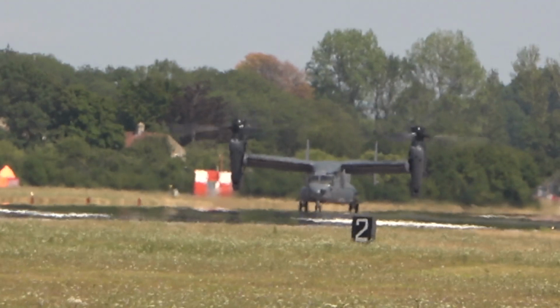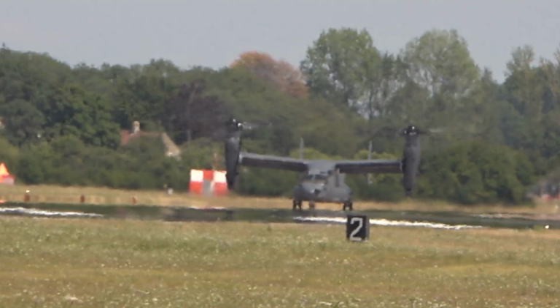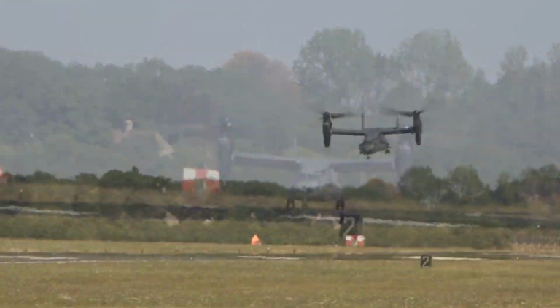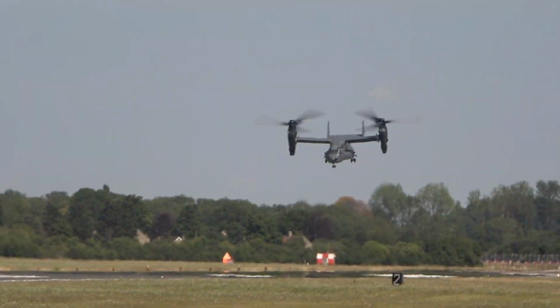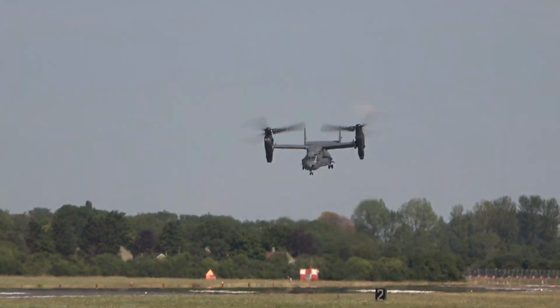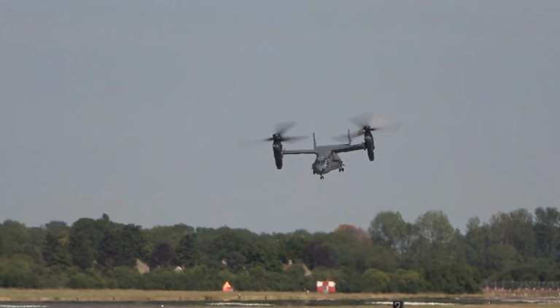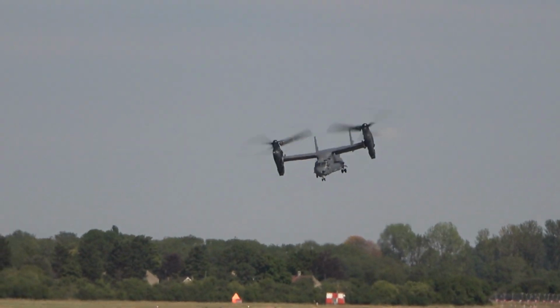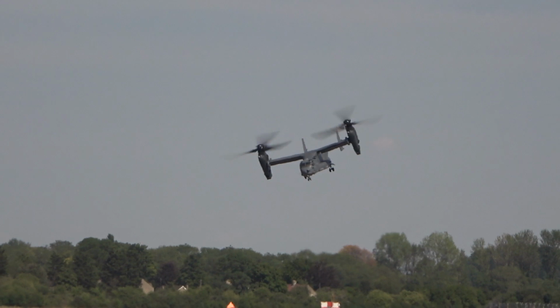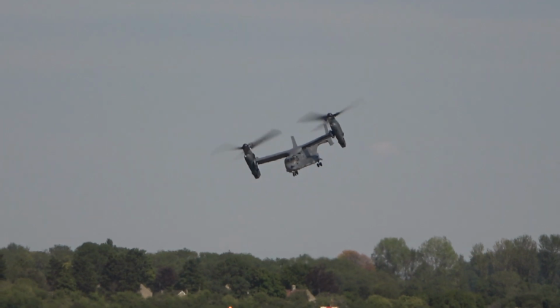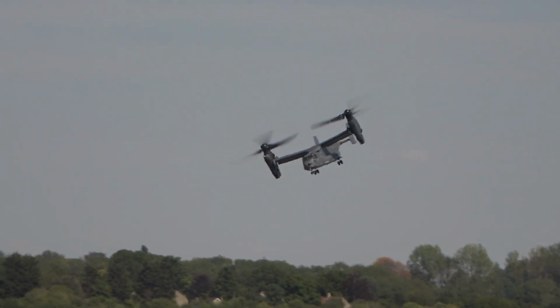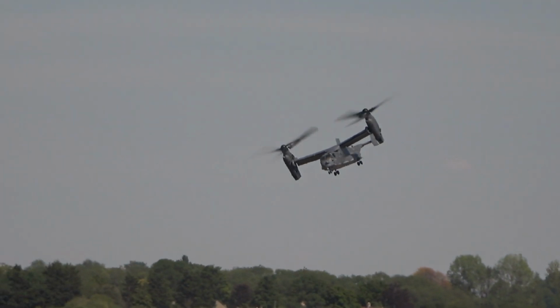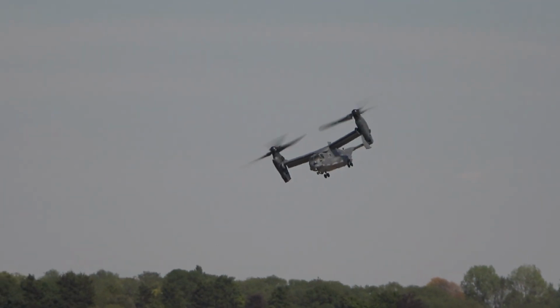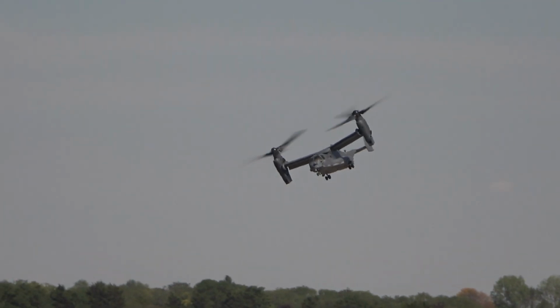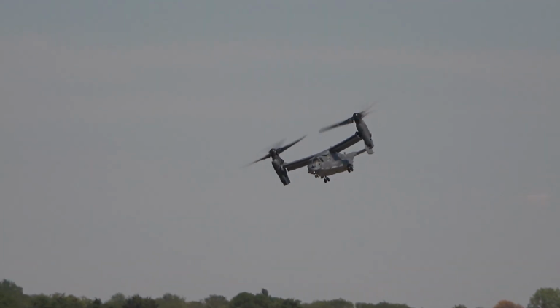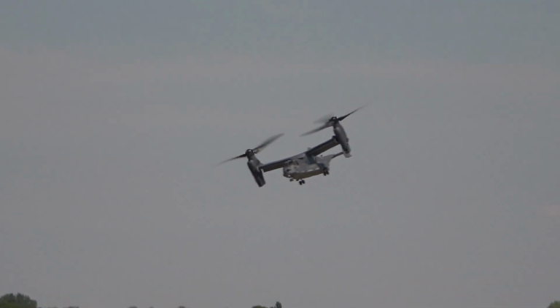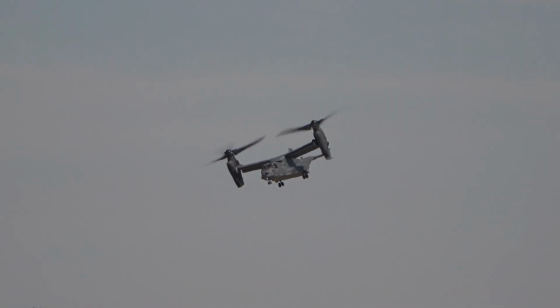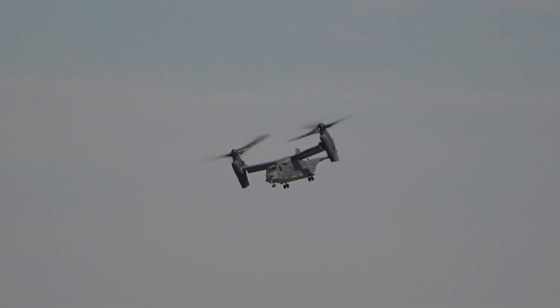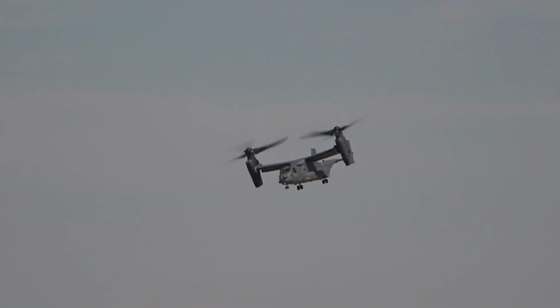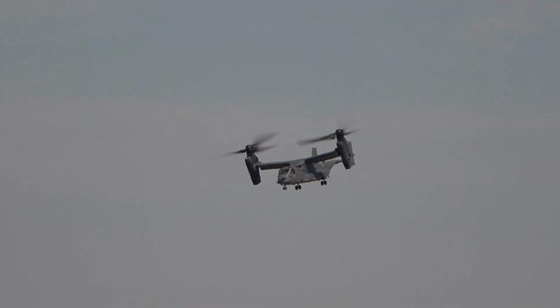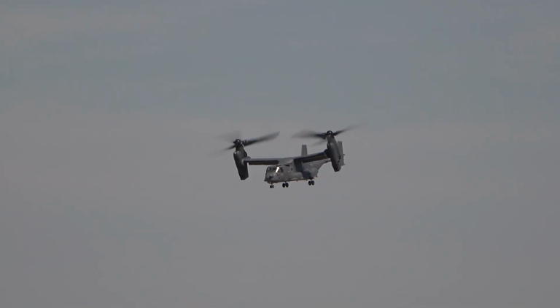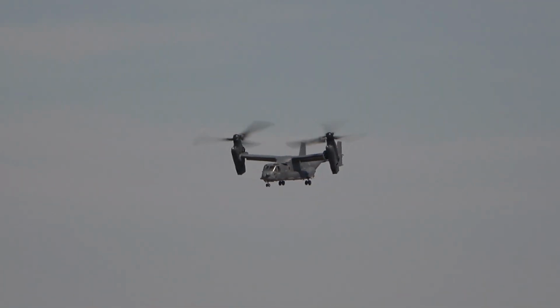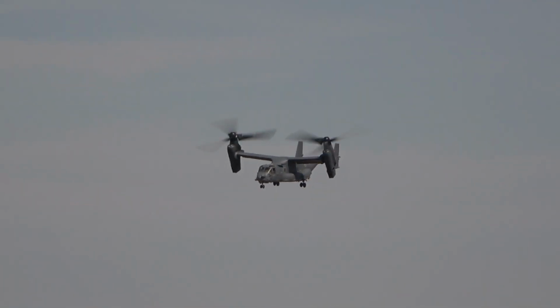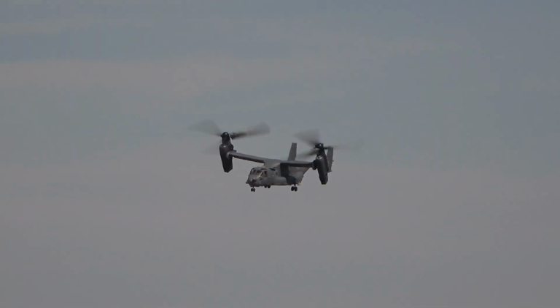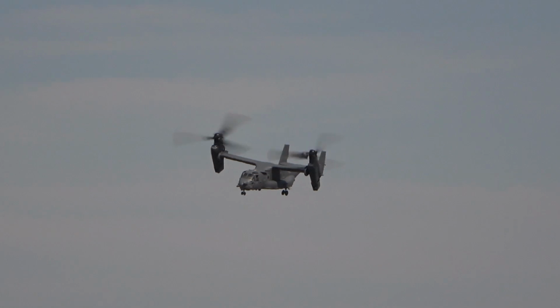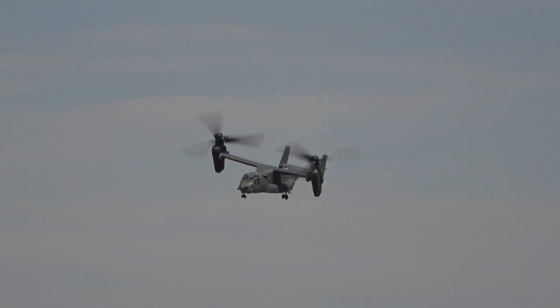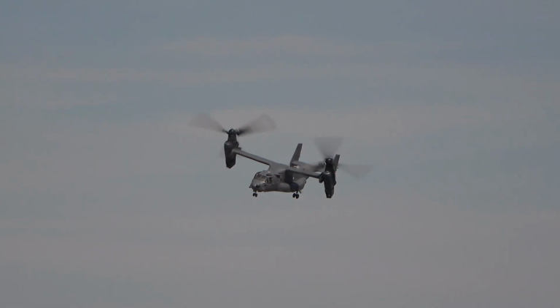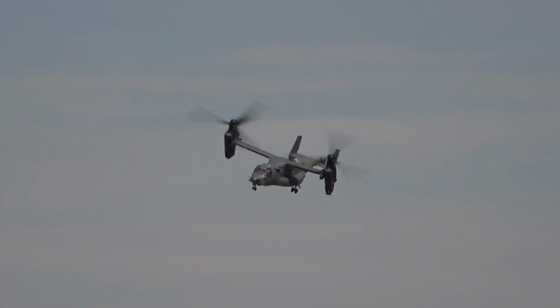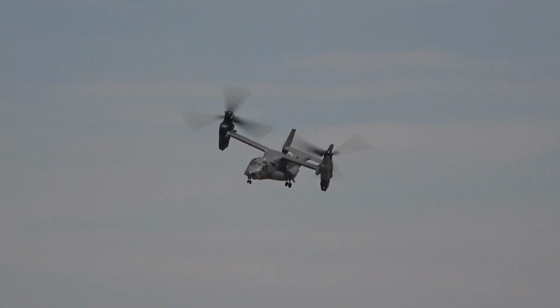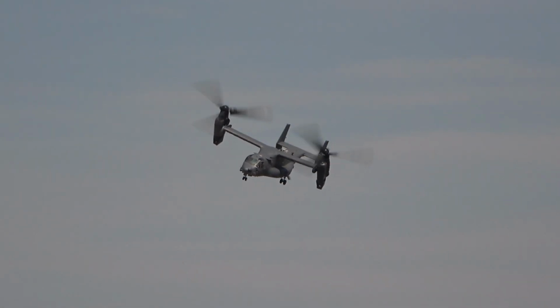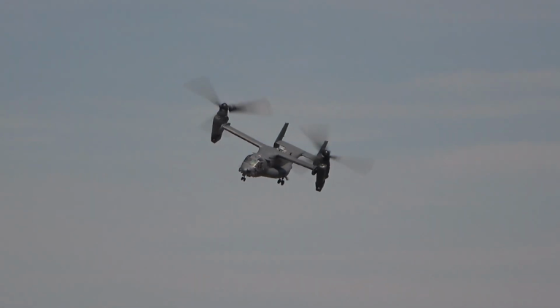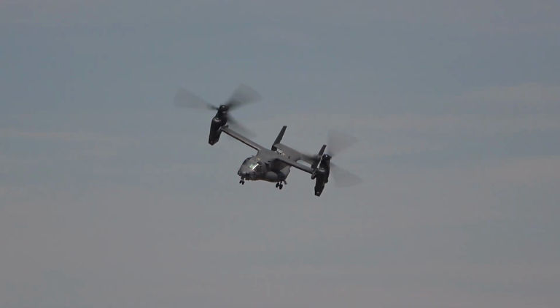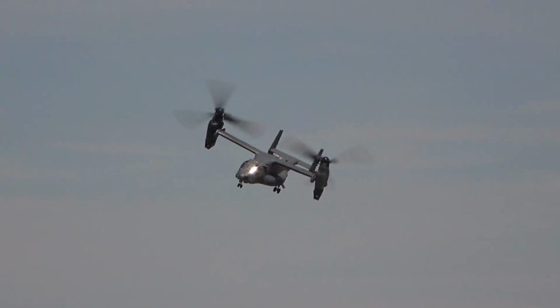The aircraft is also now in service as a carrier onboard delivery platform, with the US Navy replacing the C-2 Greyhound.